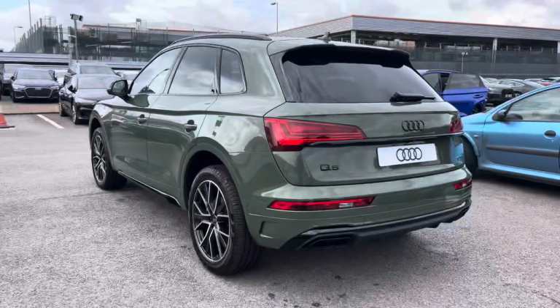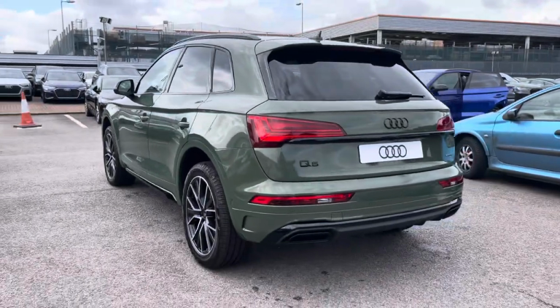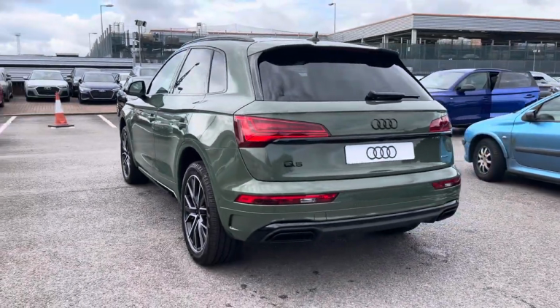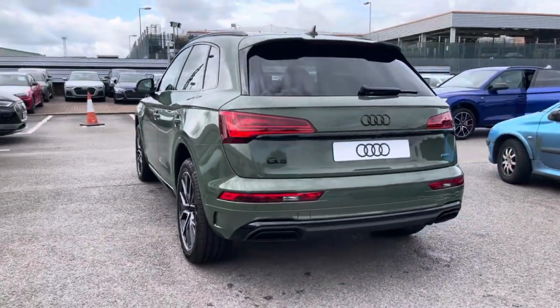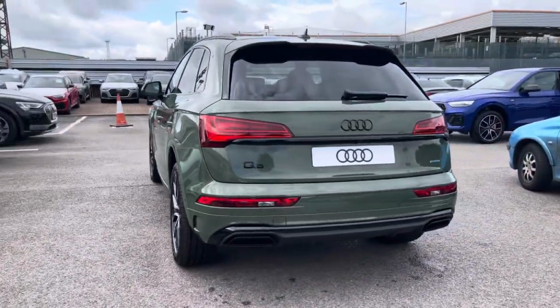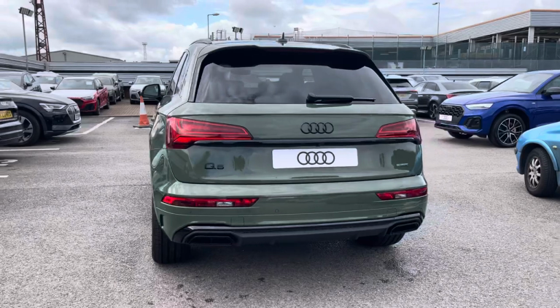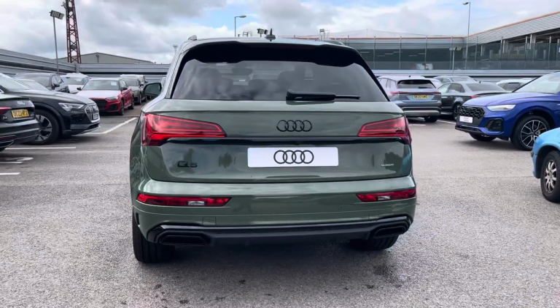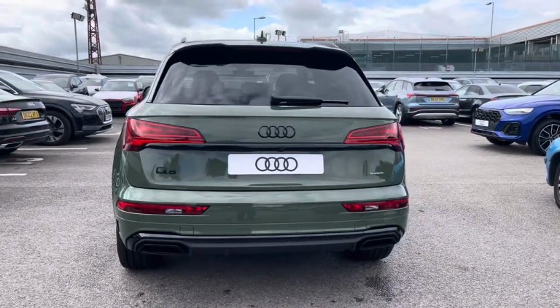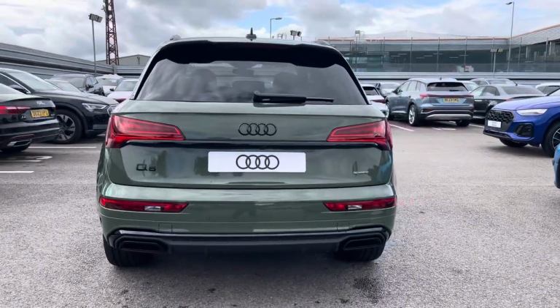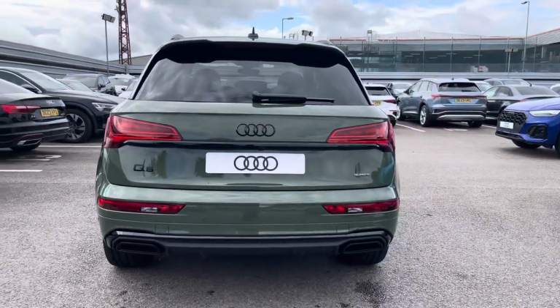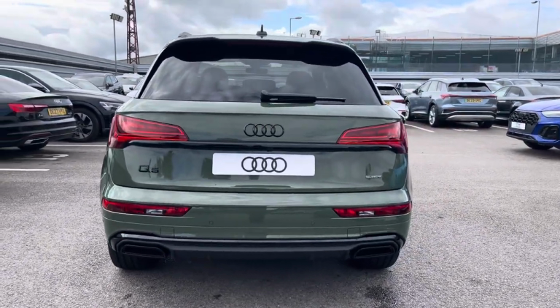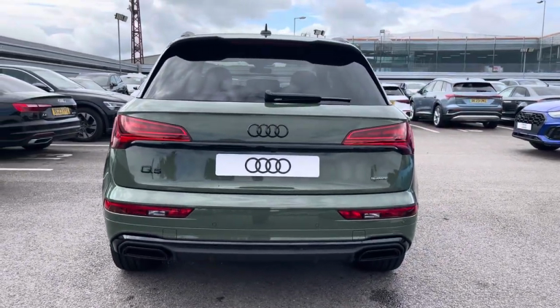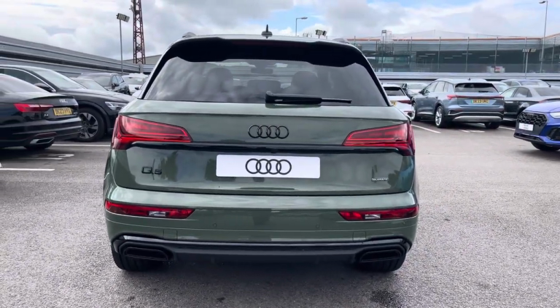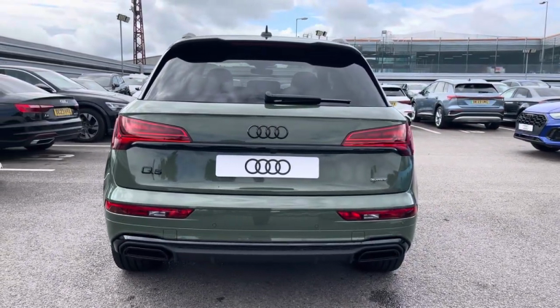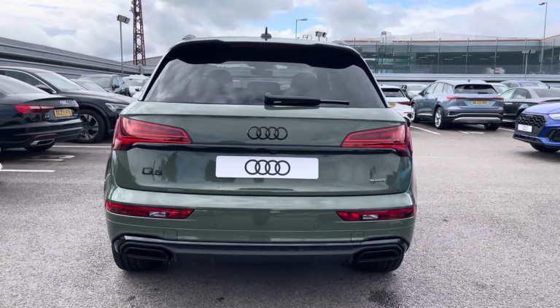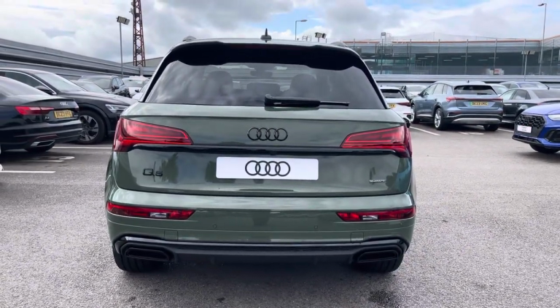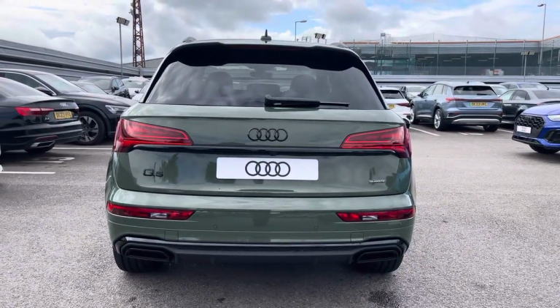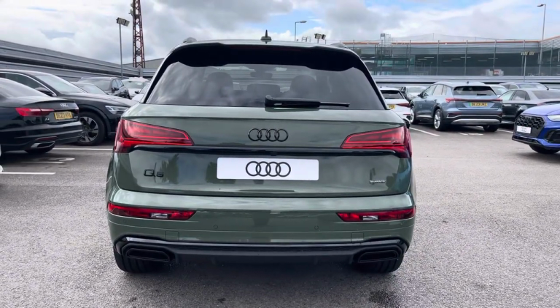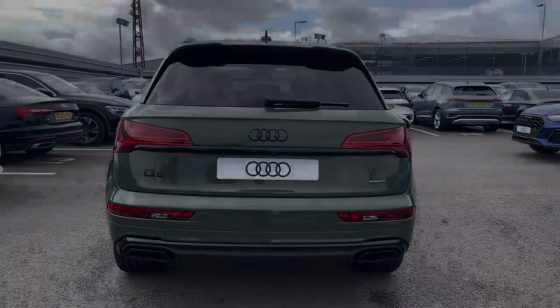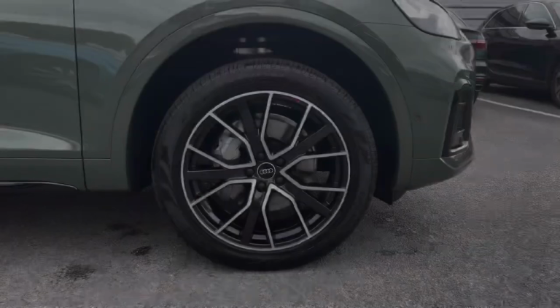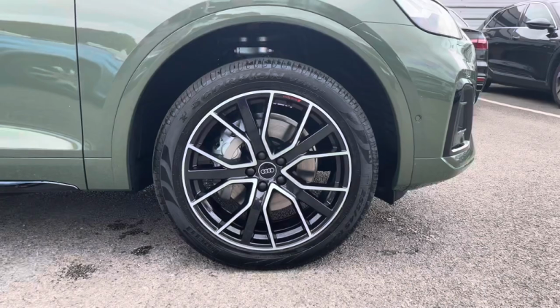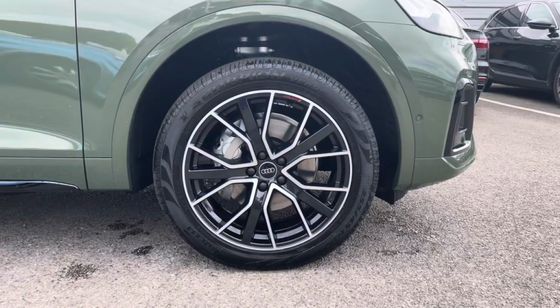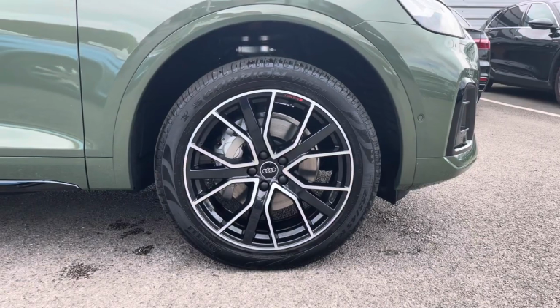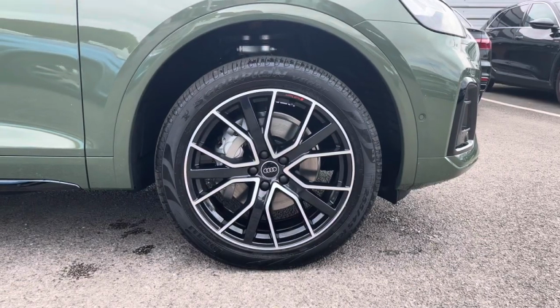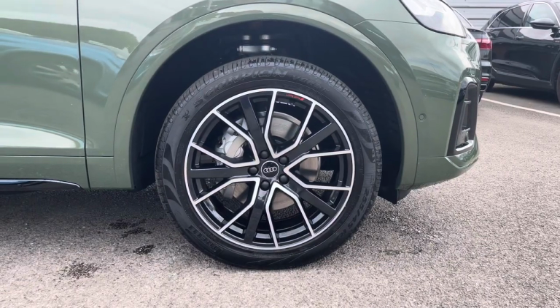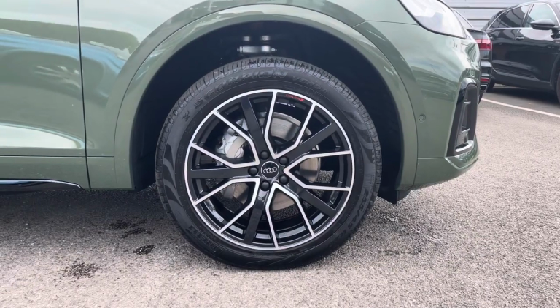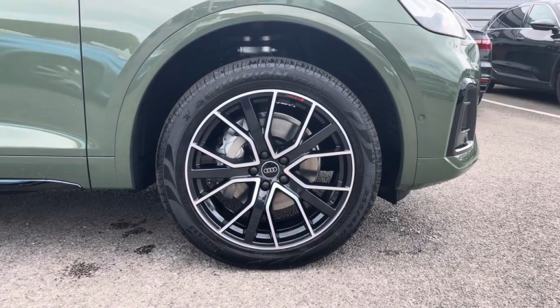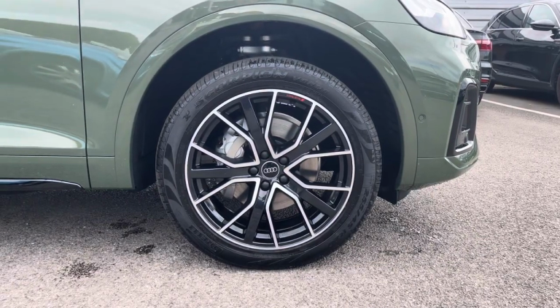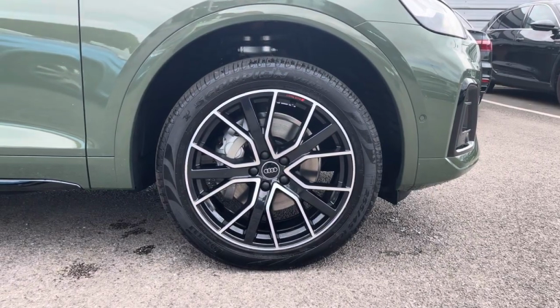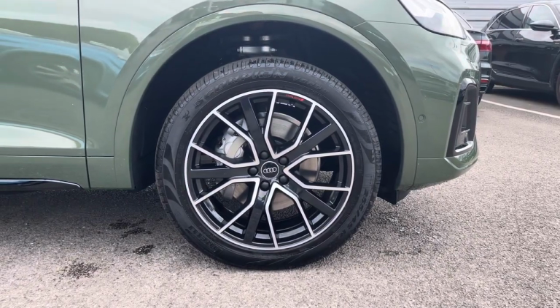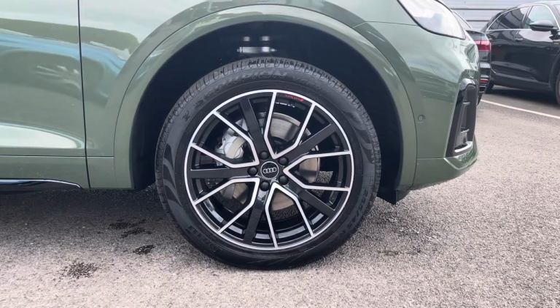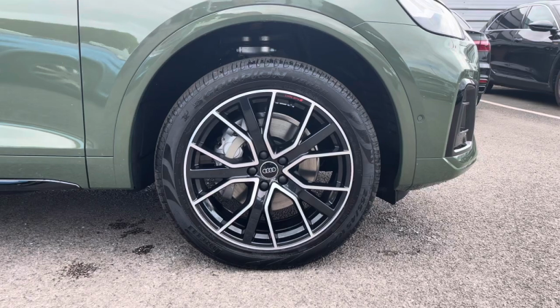Moving around to the rear of the vehicle, that stunning look continues throughout and really finishes this Q5 off nicely. Also for this vehicle, we have the 20 inch 5V spoke star design alloys which look fantastic out on the road.